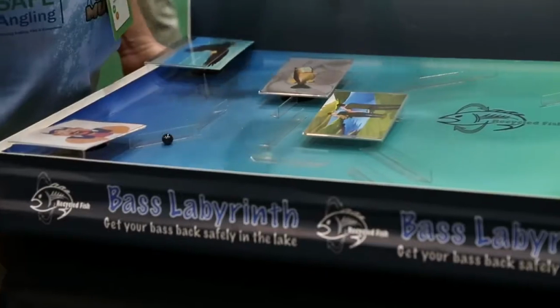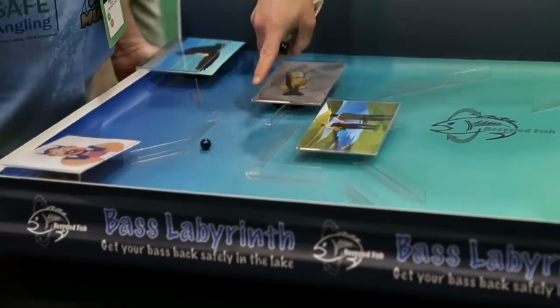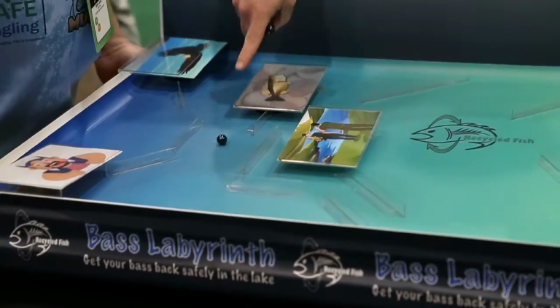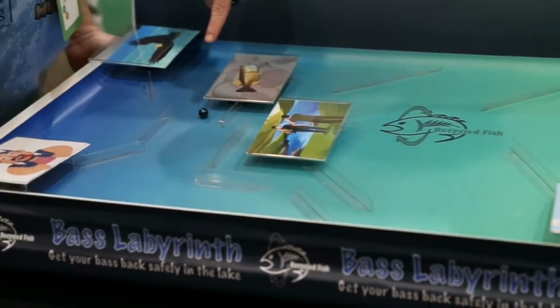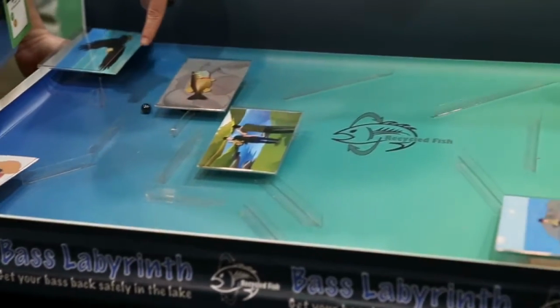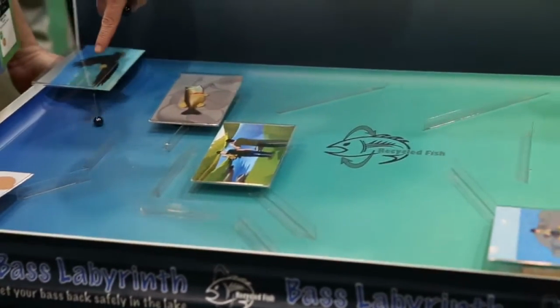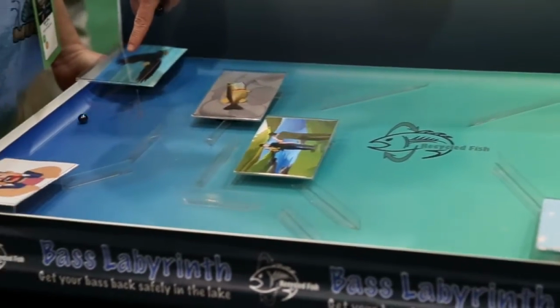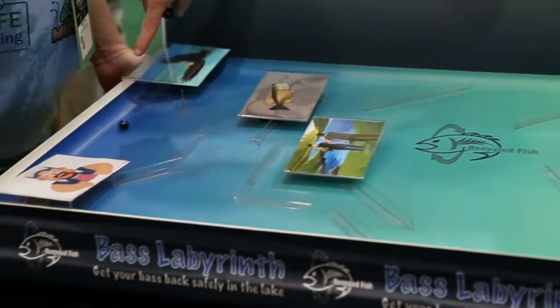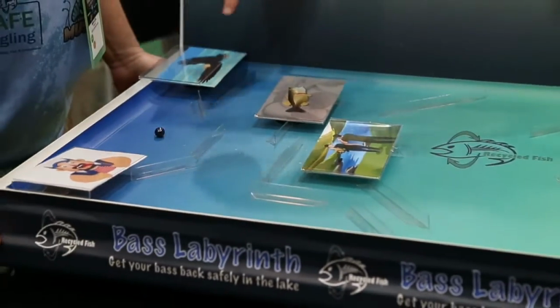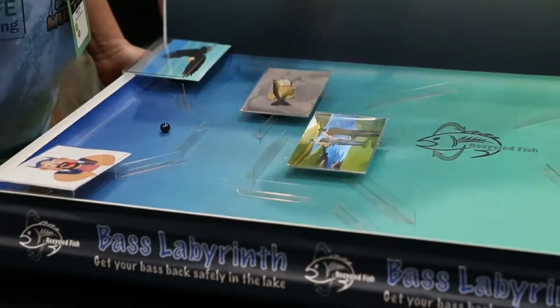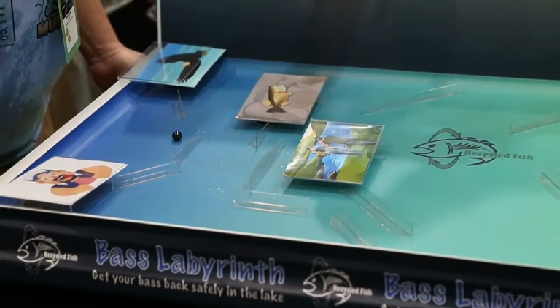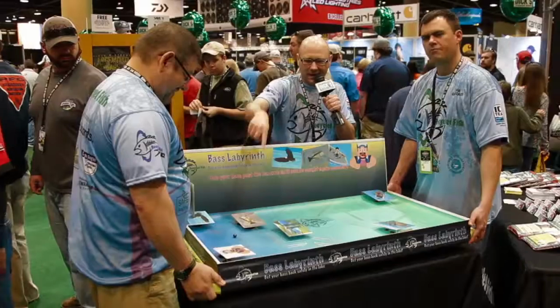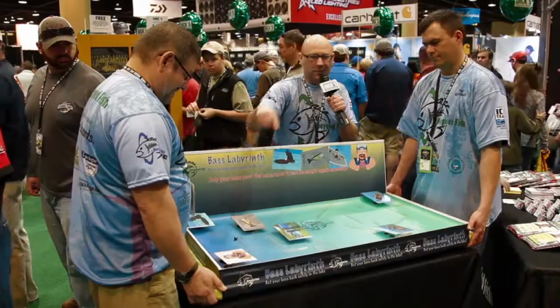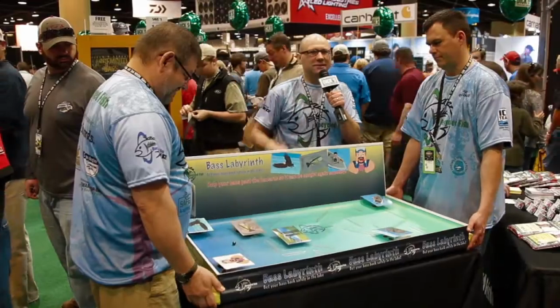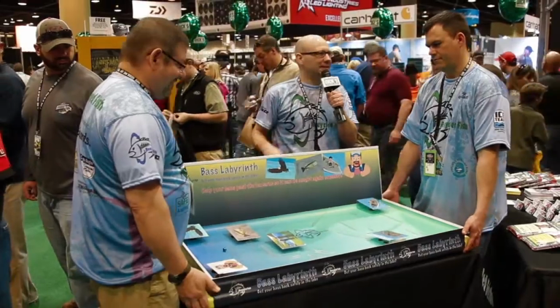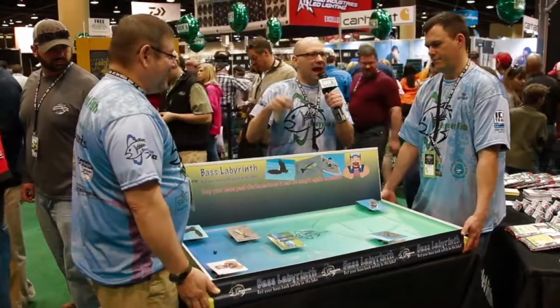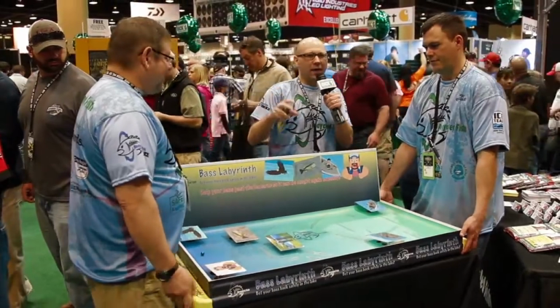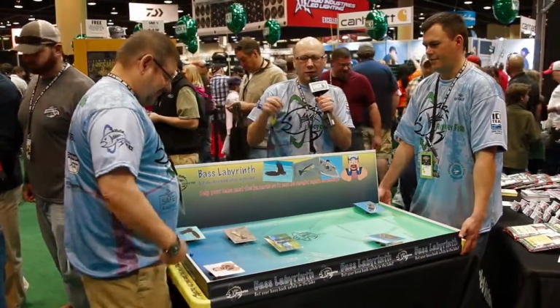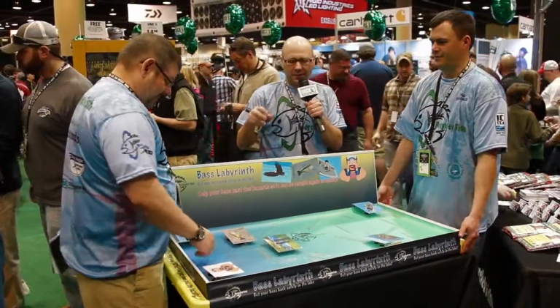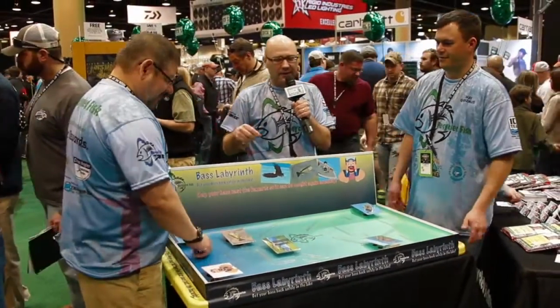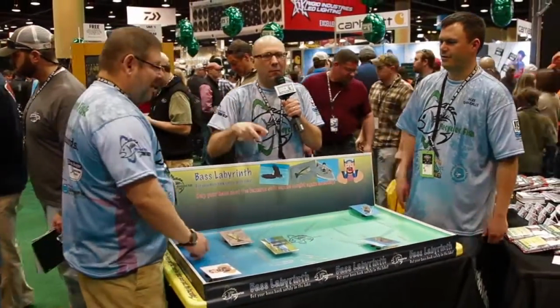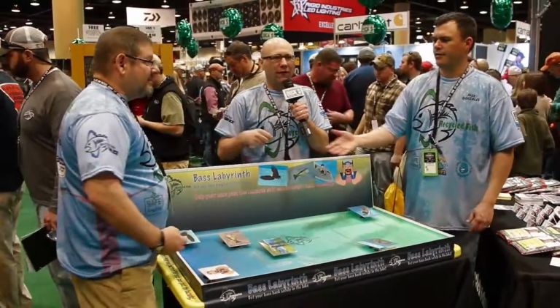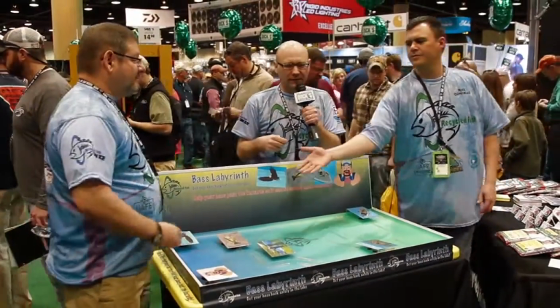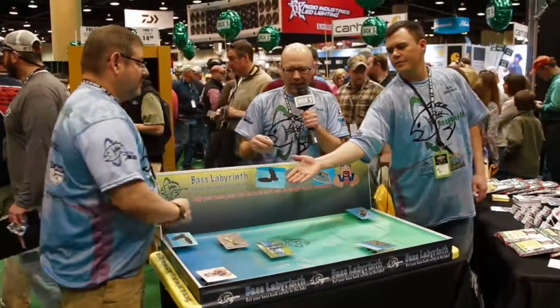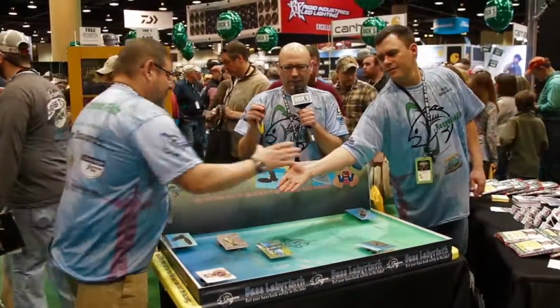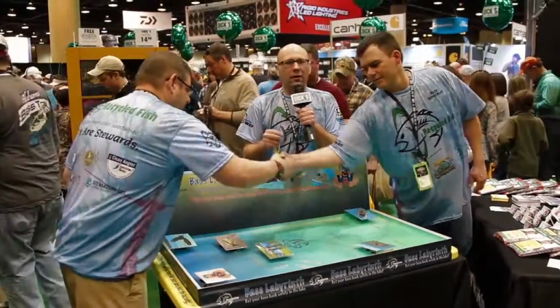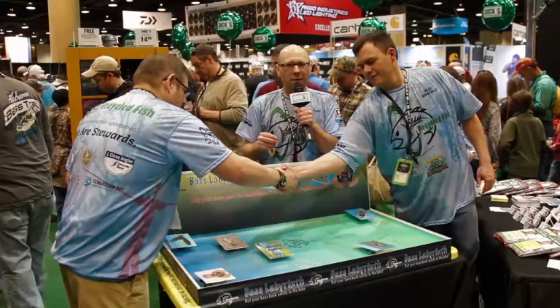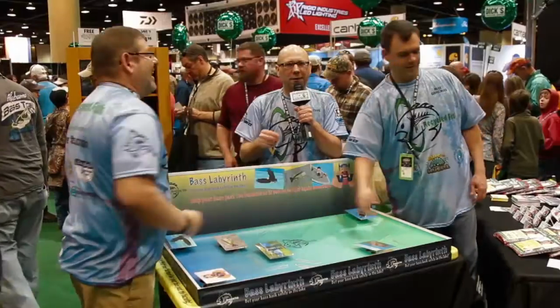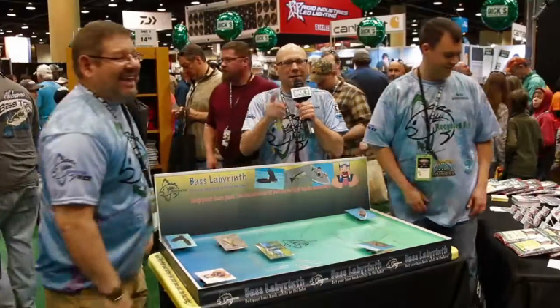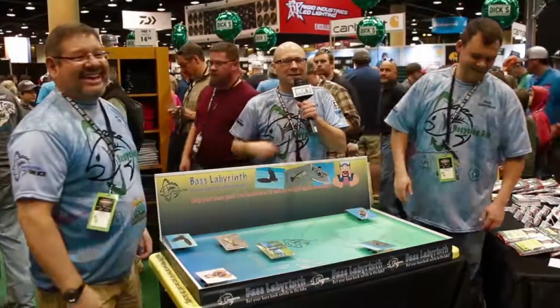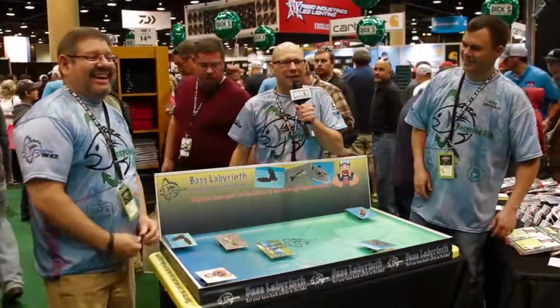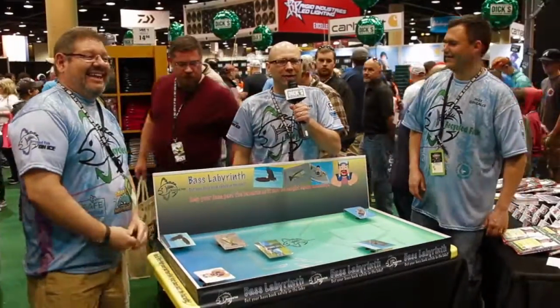And look, they've nearly got their bass past all the hazards and back into the lake. So we're teaching kids how they can do catch and release more effectively — it's part of what we do here at Recycled Fish.